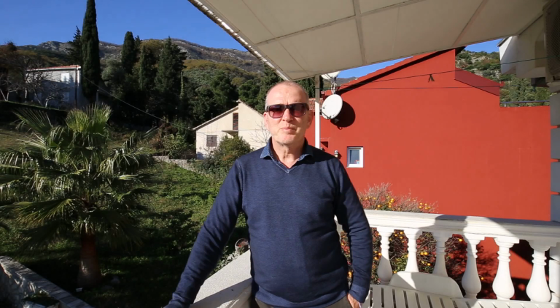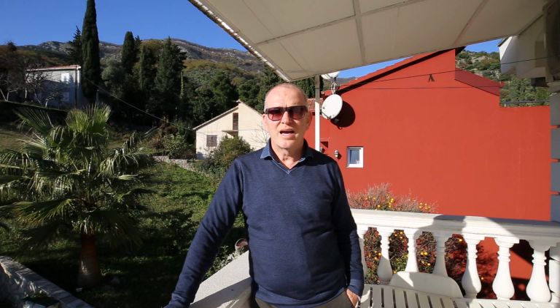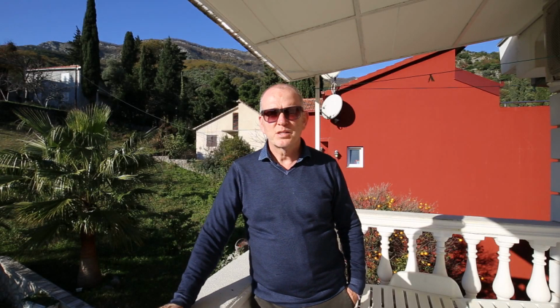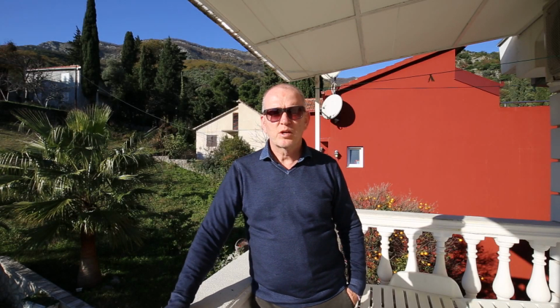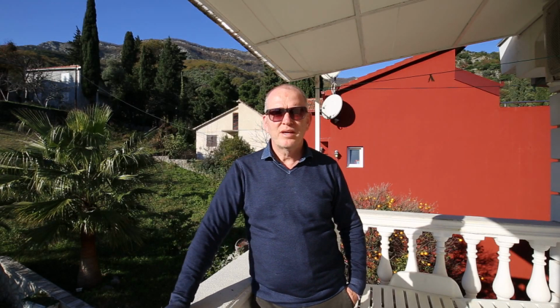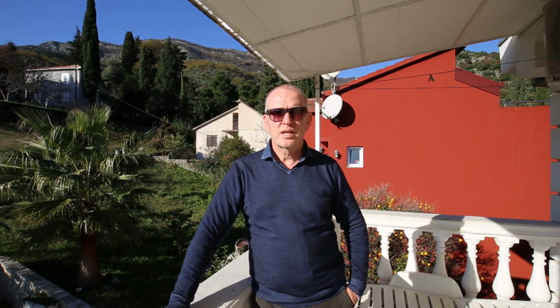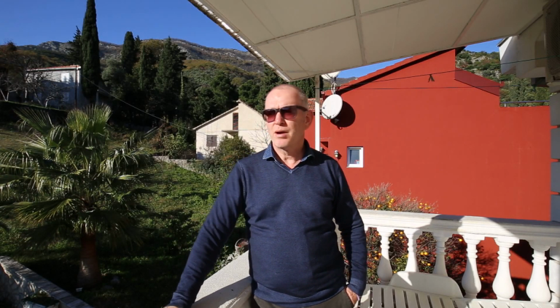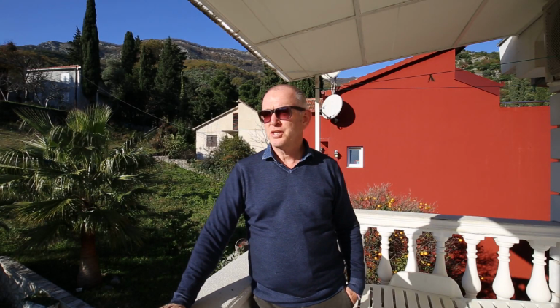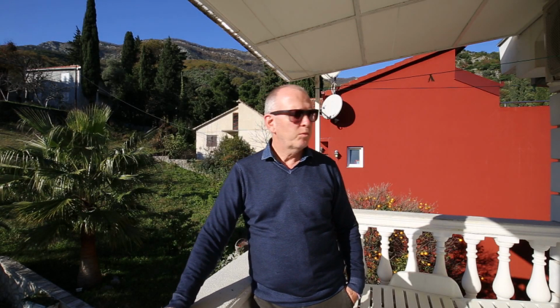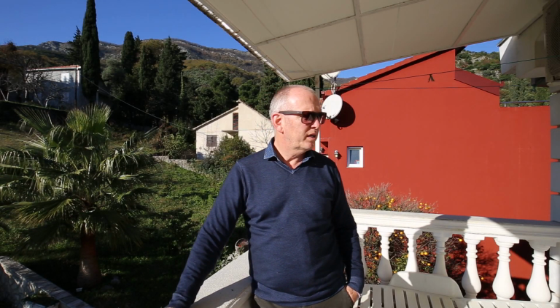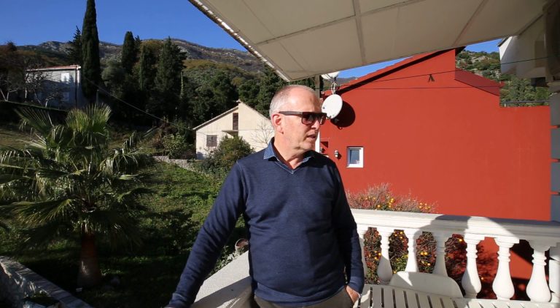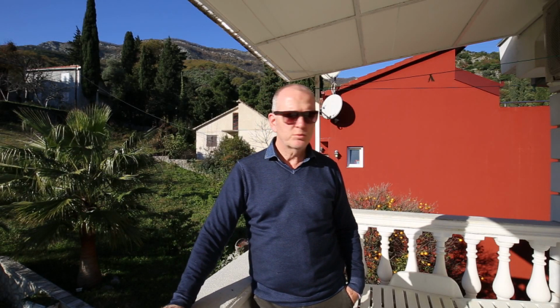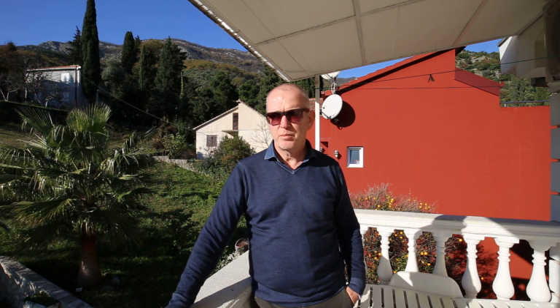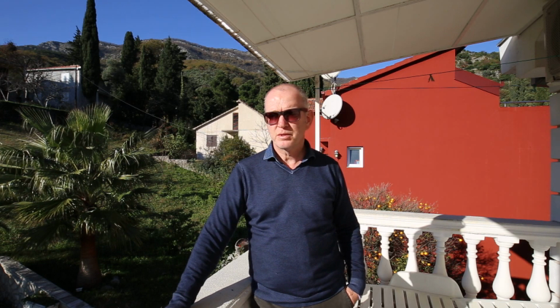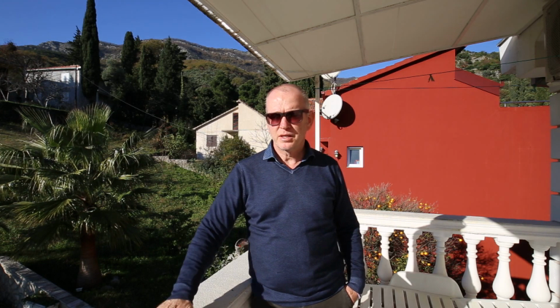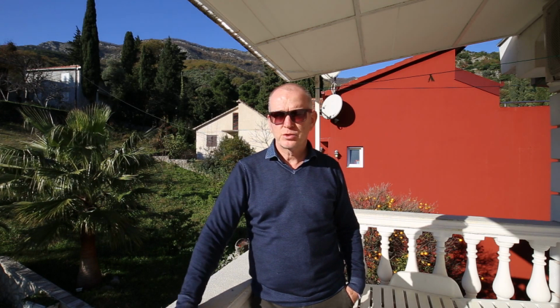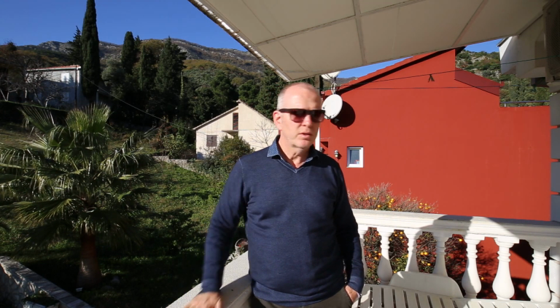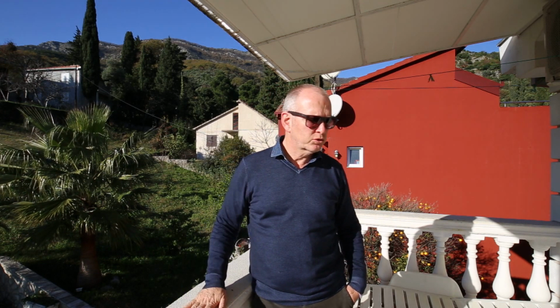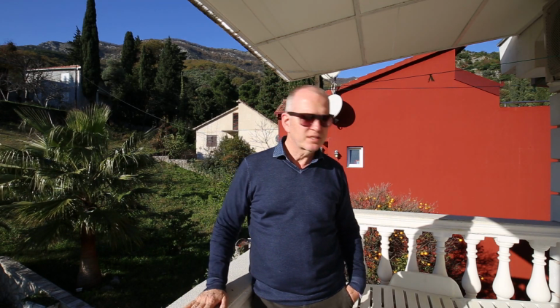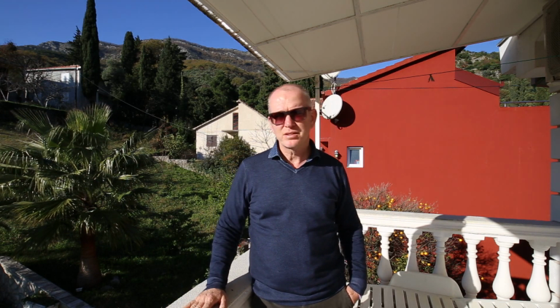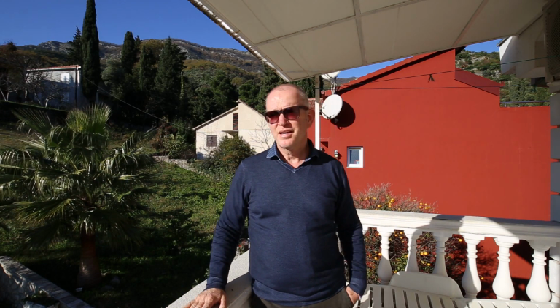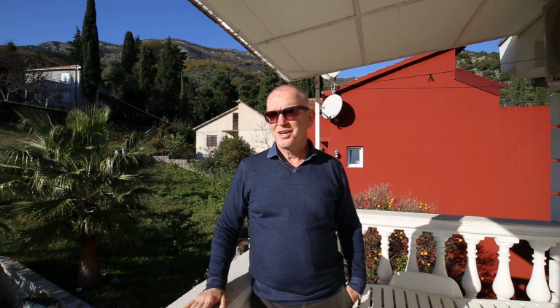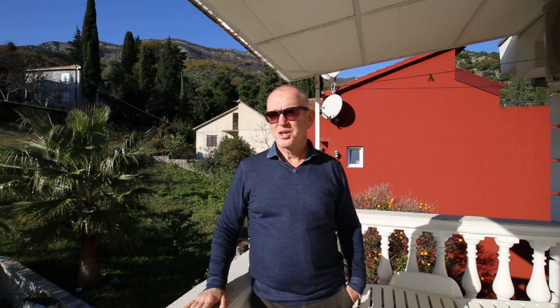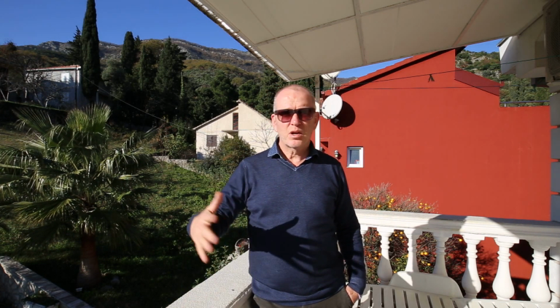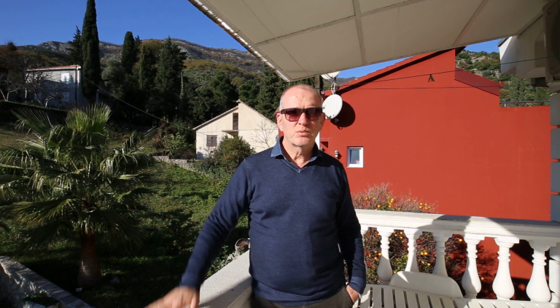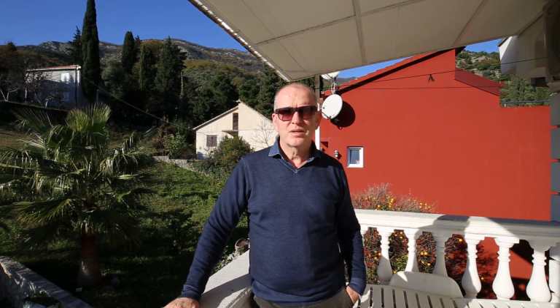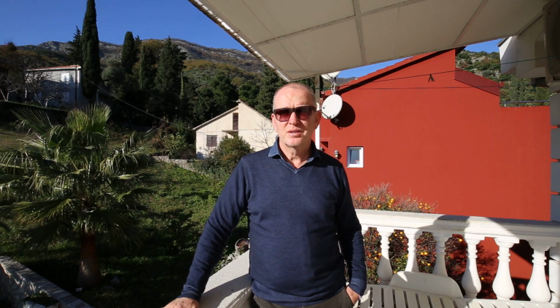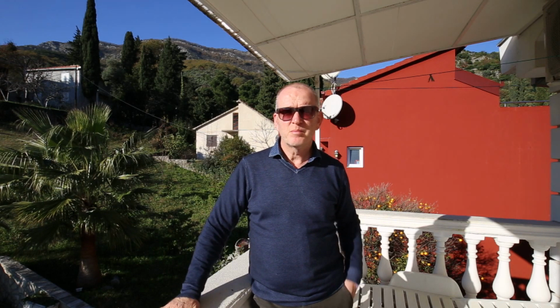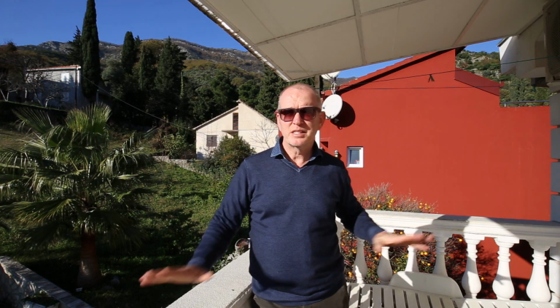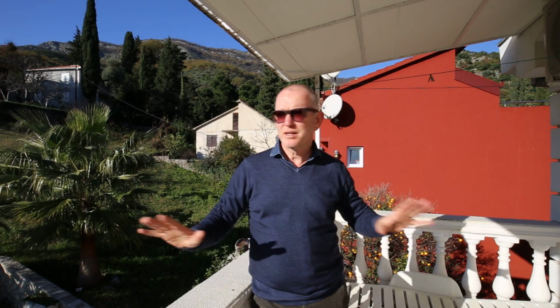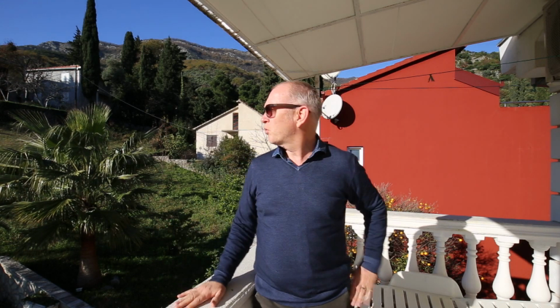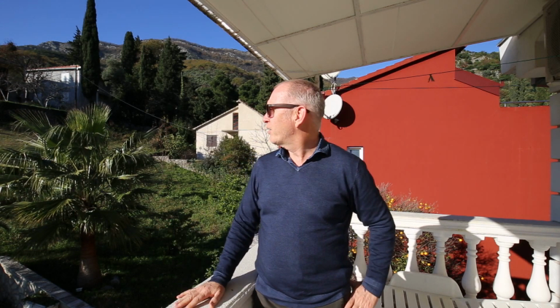This is Peter at ntrealty.me and today we're in Baosichi. We're in a little one bedroom apartment with two good-sized terraces, quite close to the amenities but in quite a rural area.